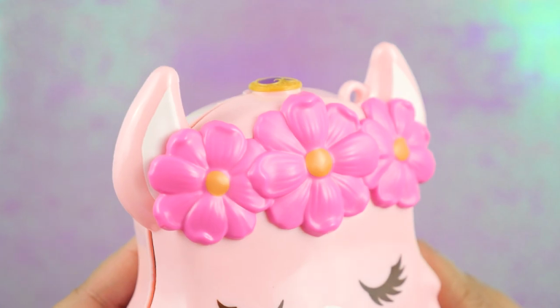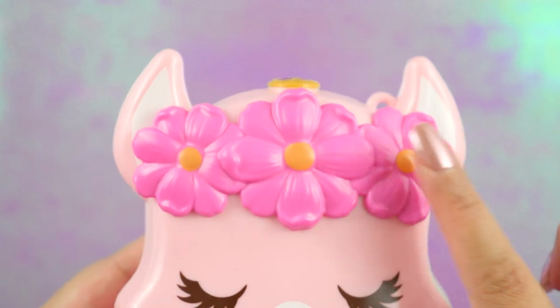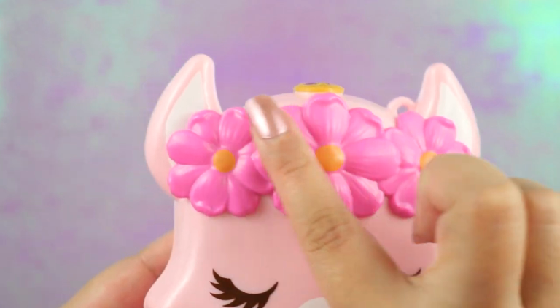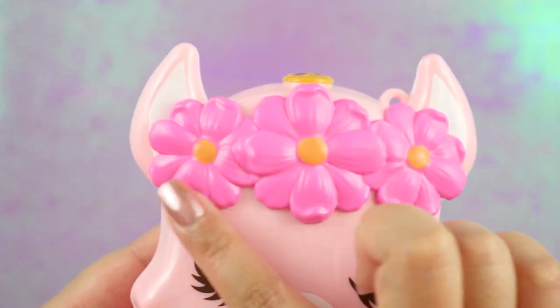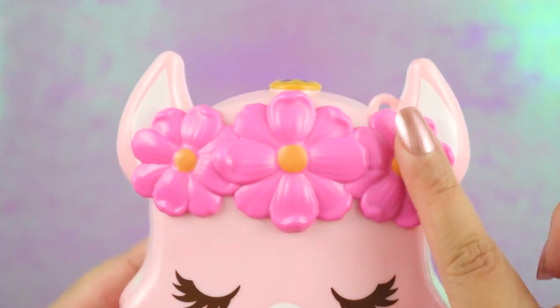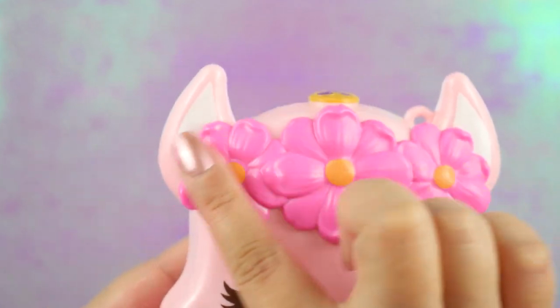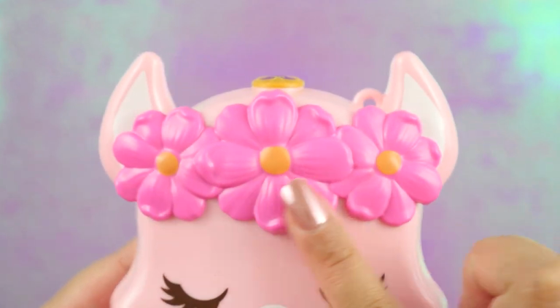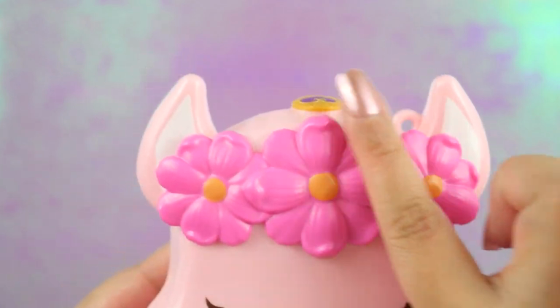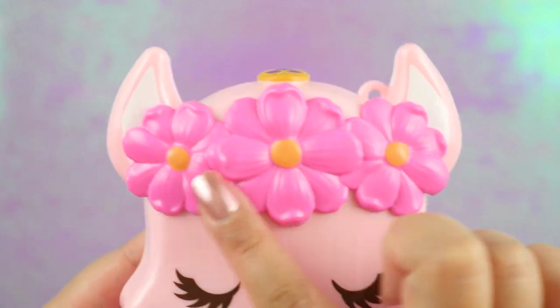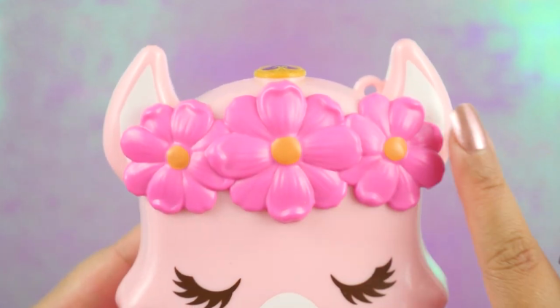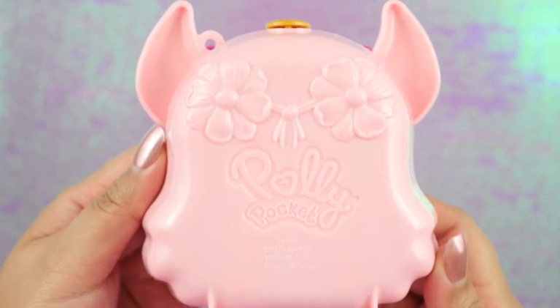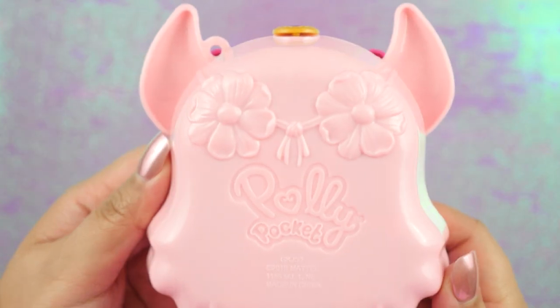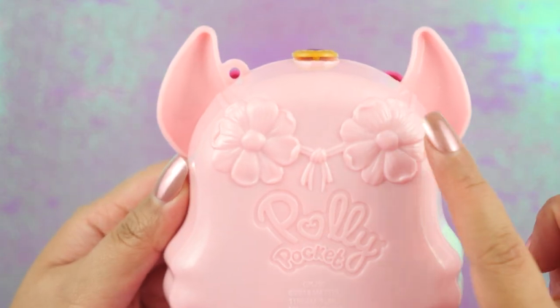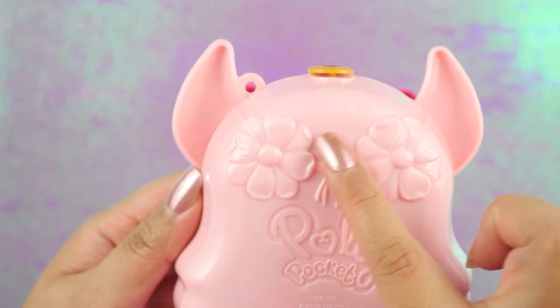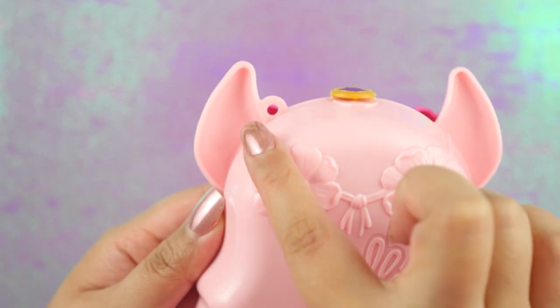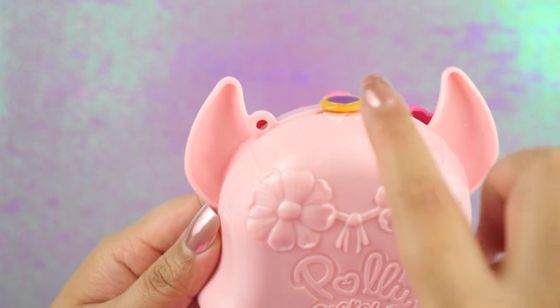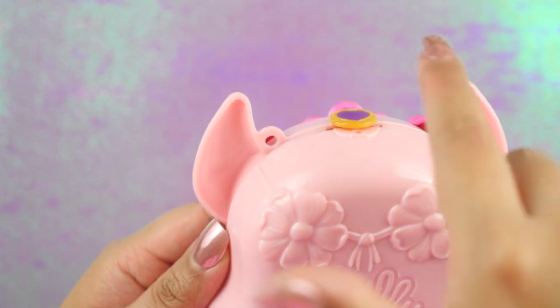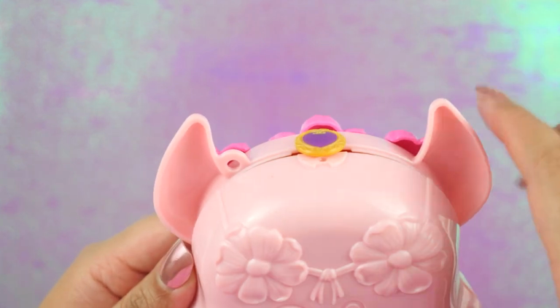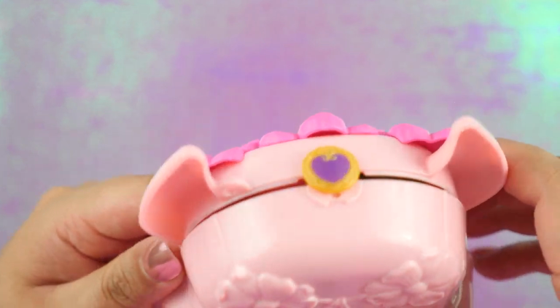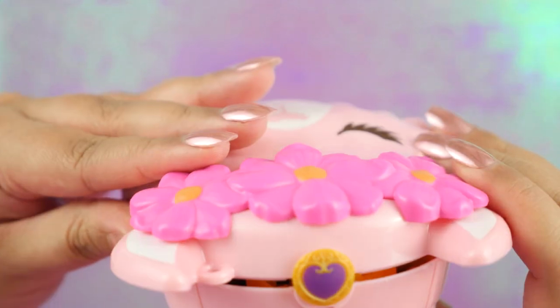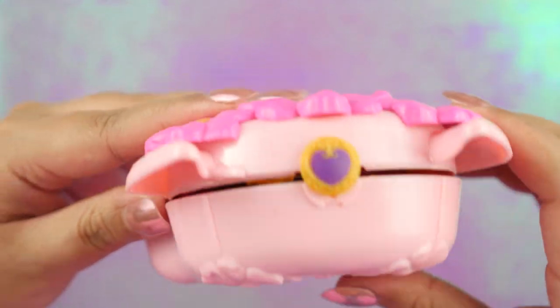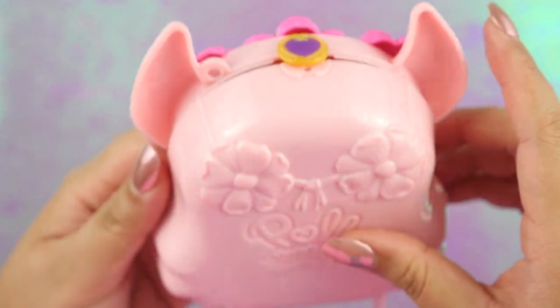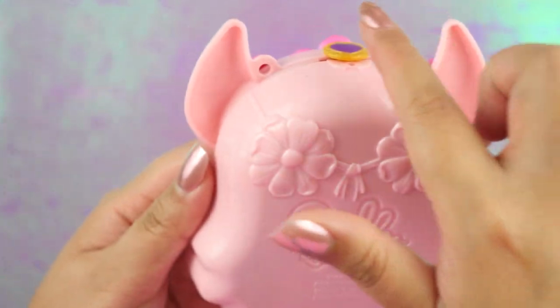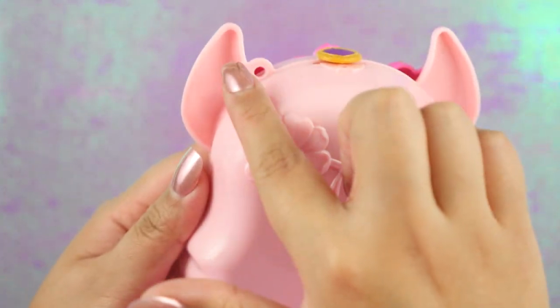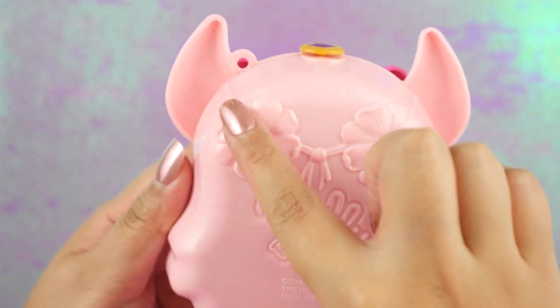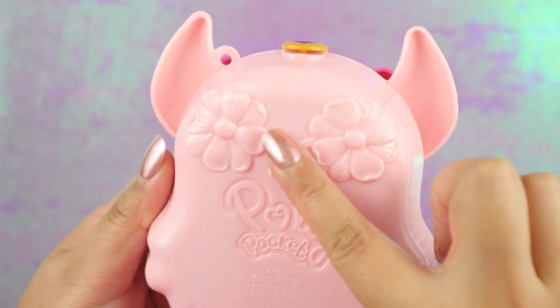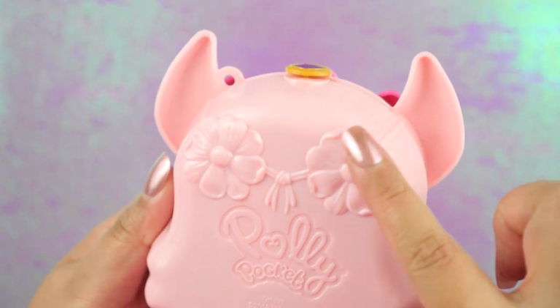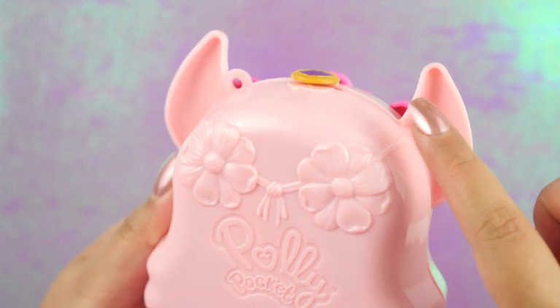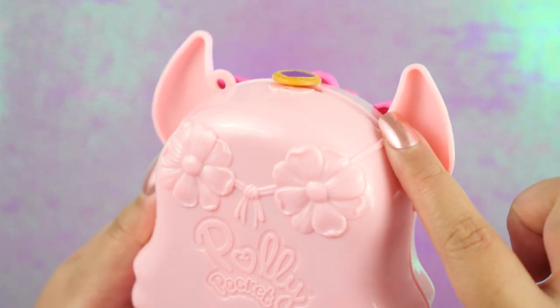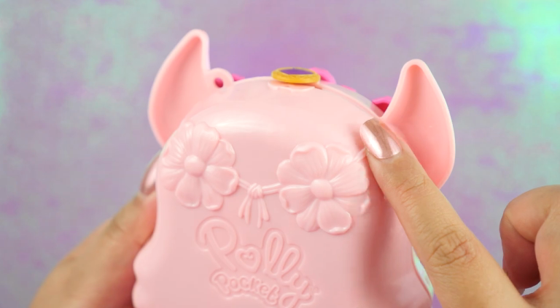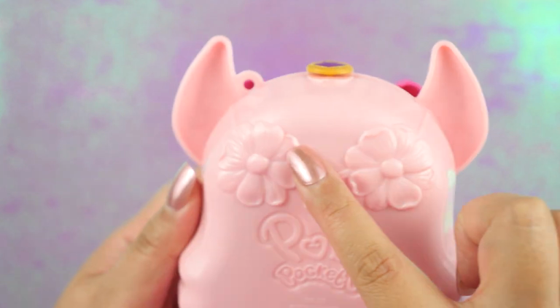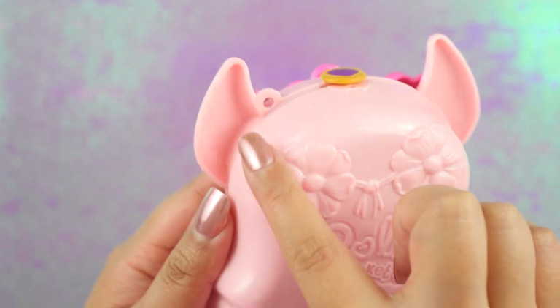She has flowers in her hair — I love this so much. On the back, she also has flowers. This is her crown and it goes all the way around, held together by the string.